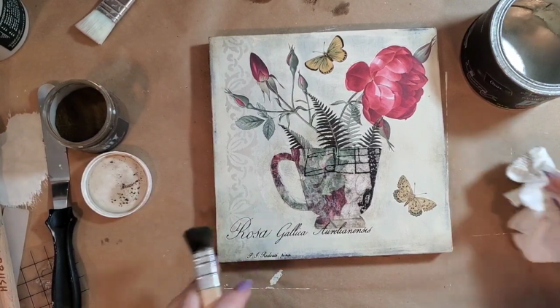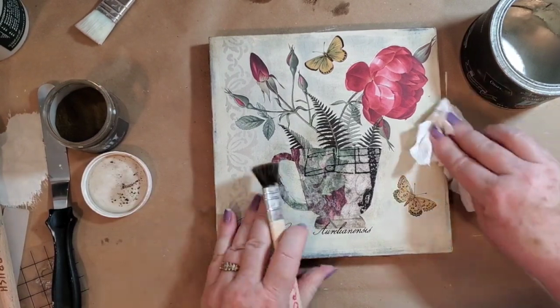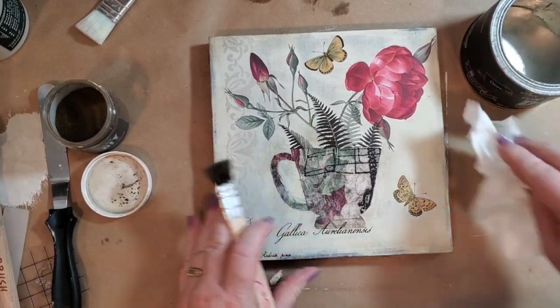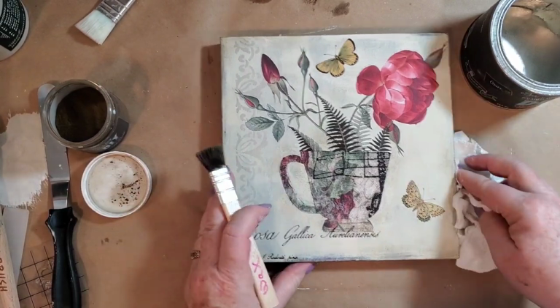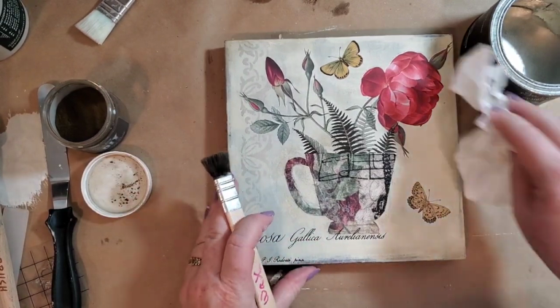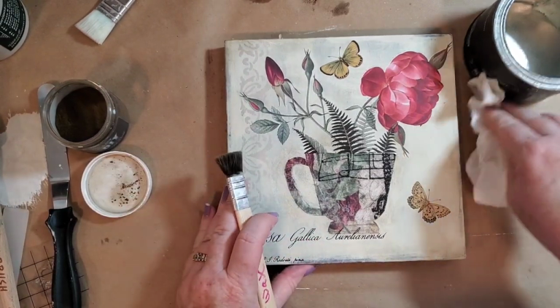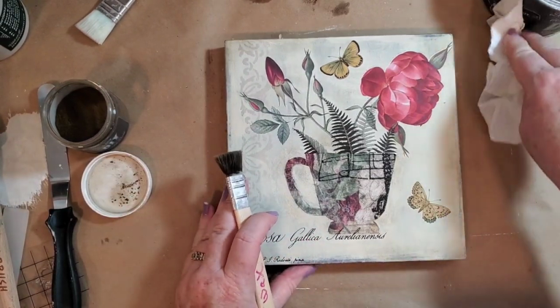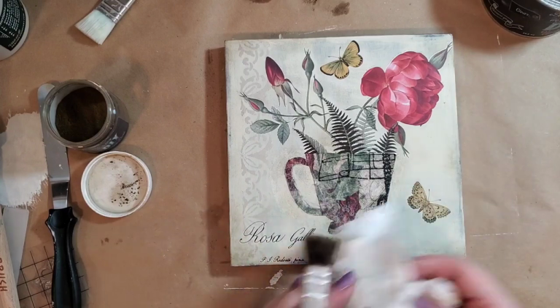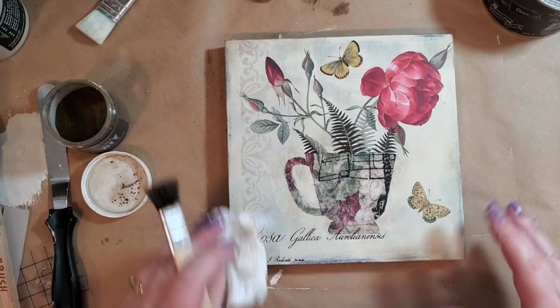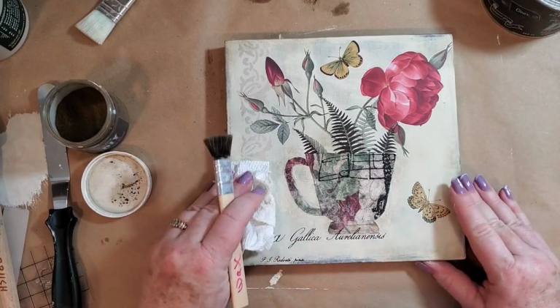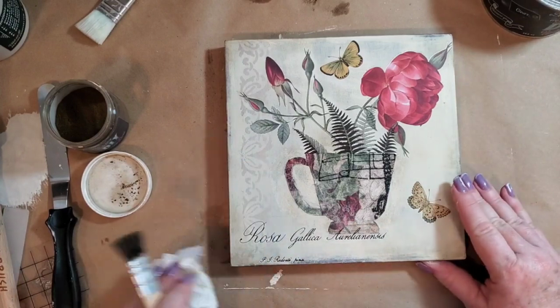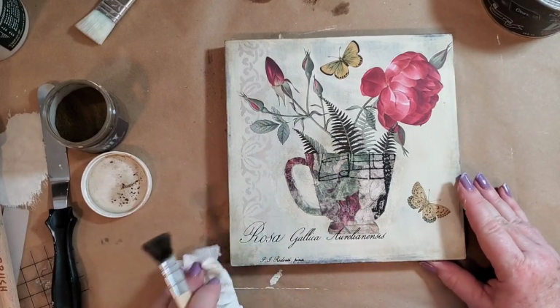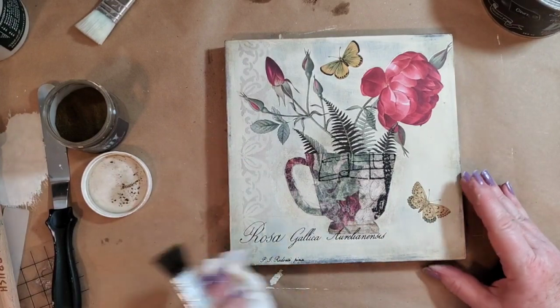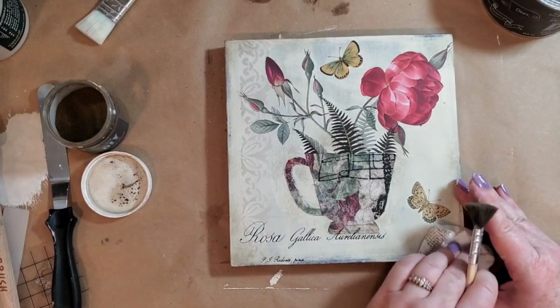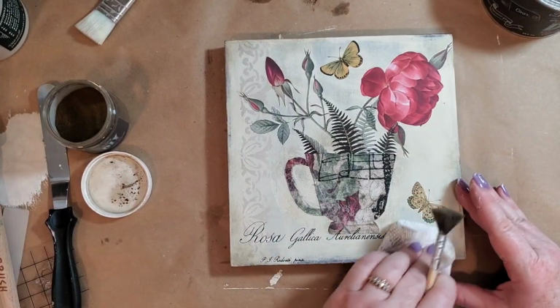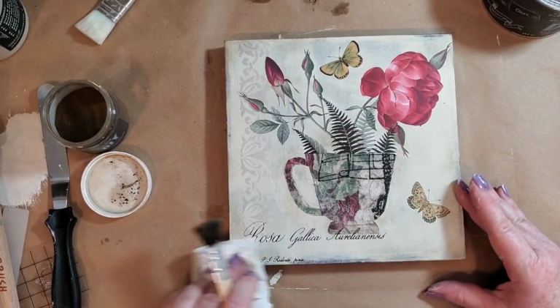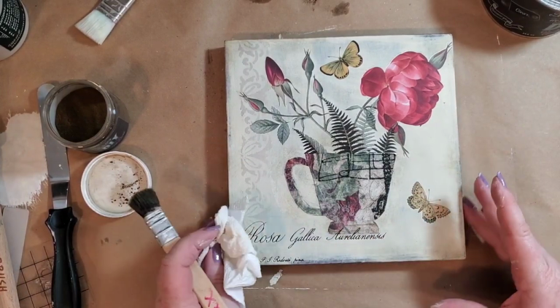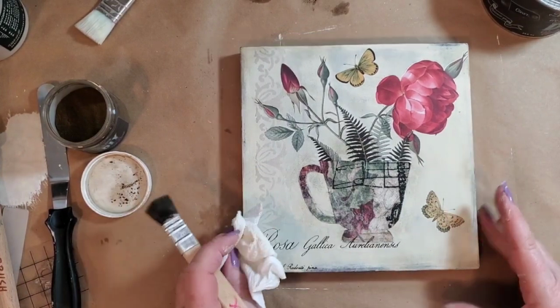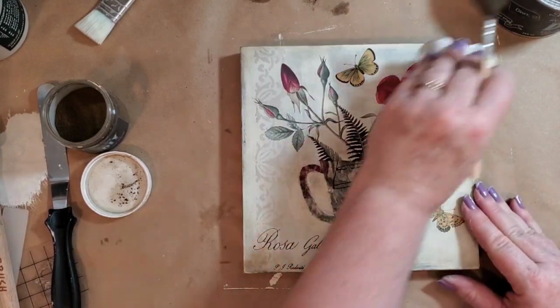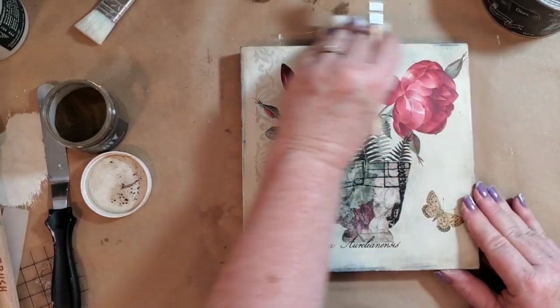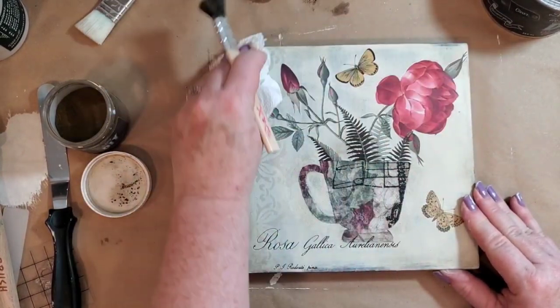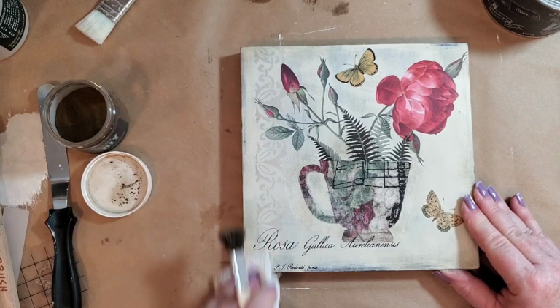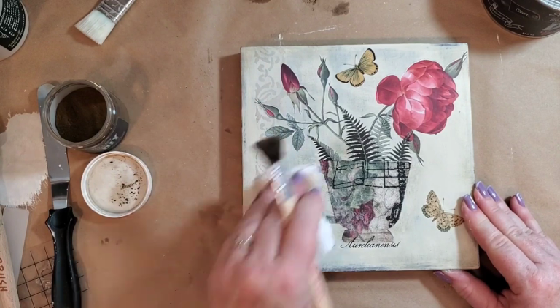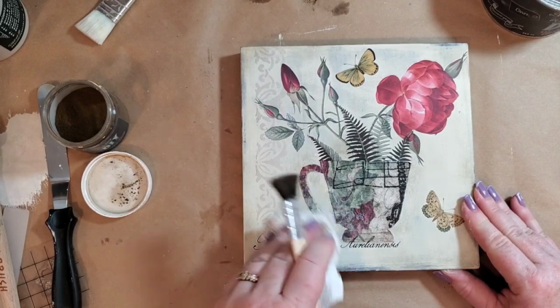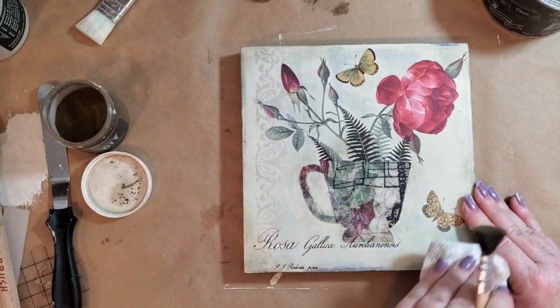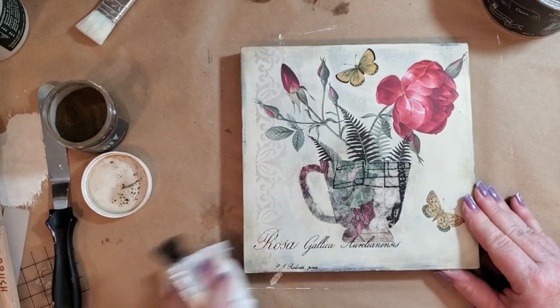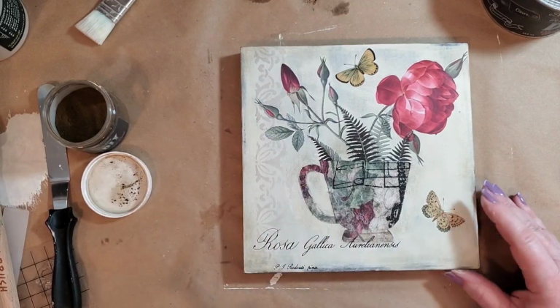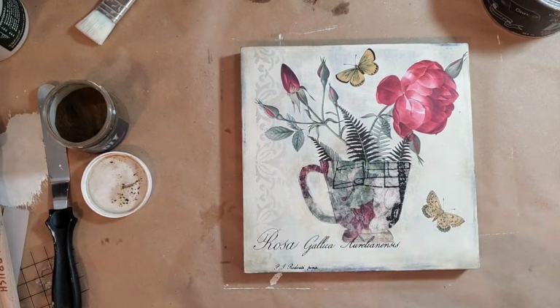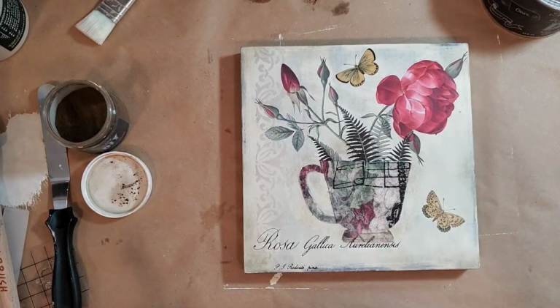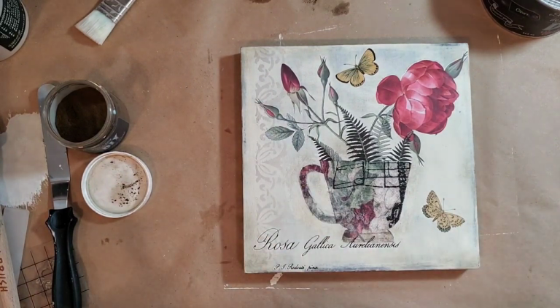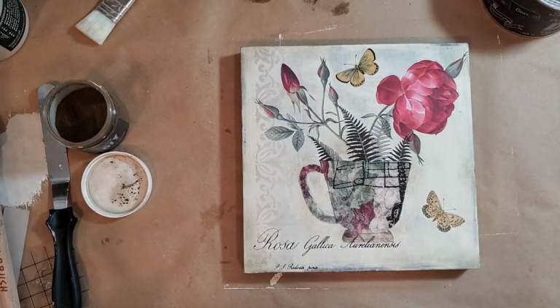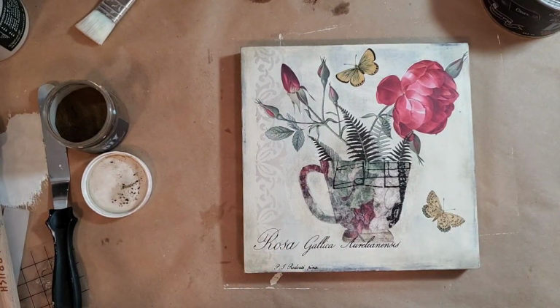If you have any questions about any of the products I used today, you can go to our website at www.boutiquepaint.com. Thank you so much for joining me — bye!